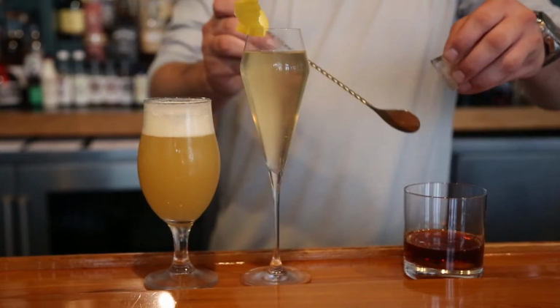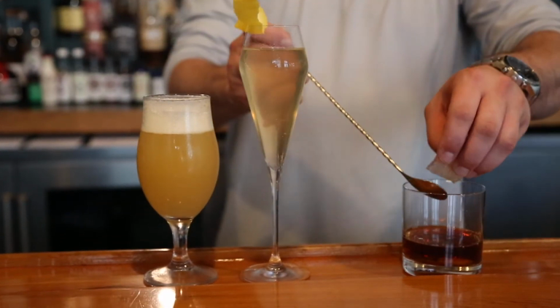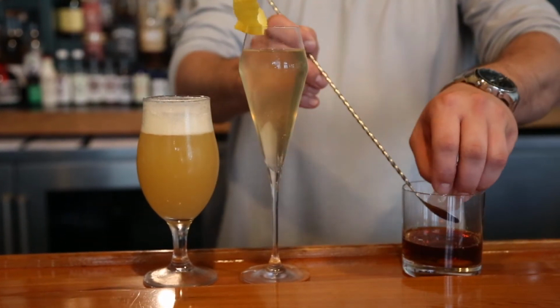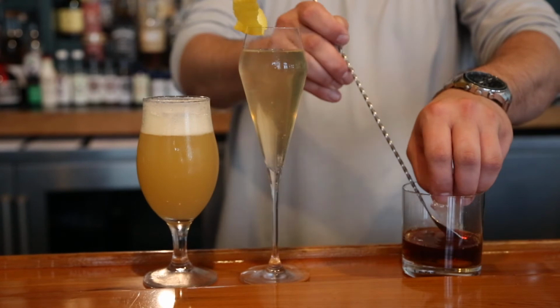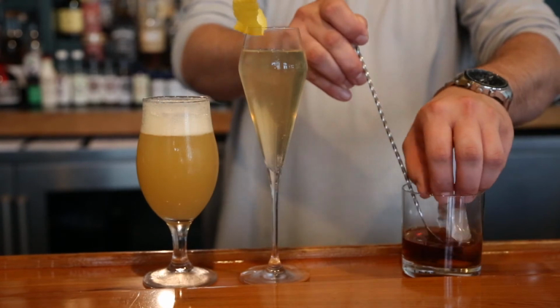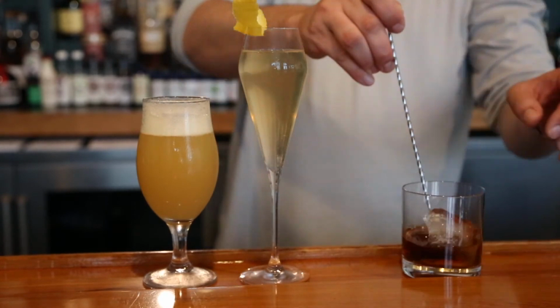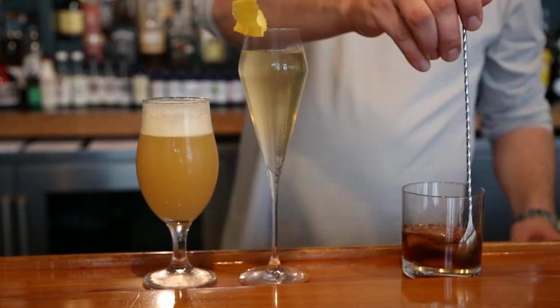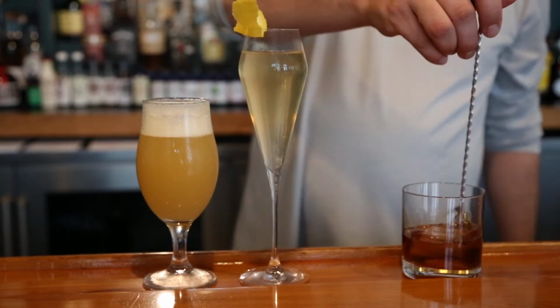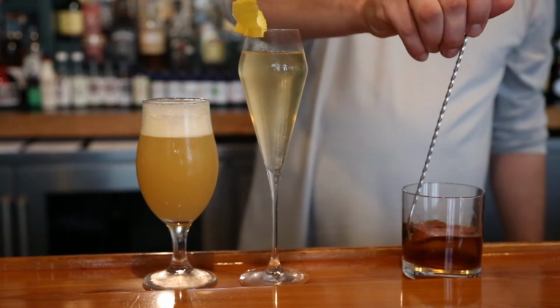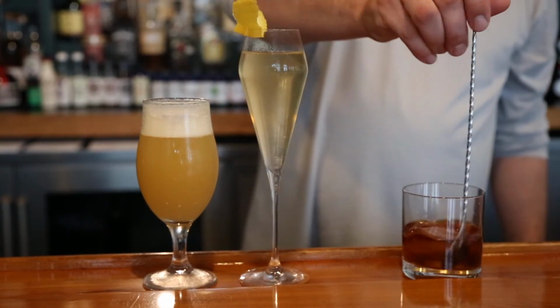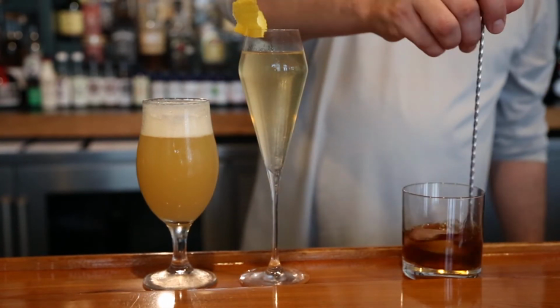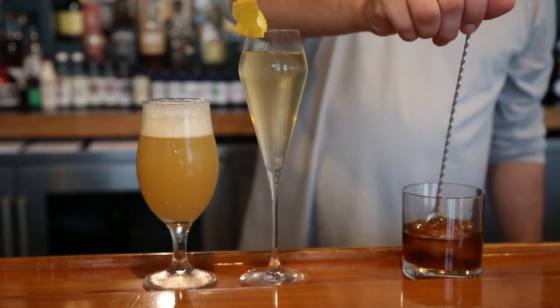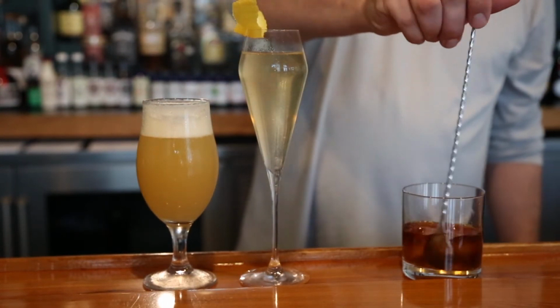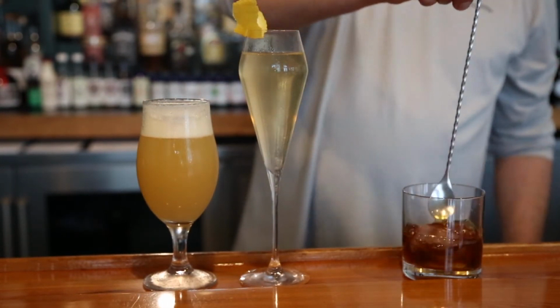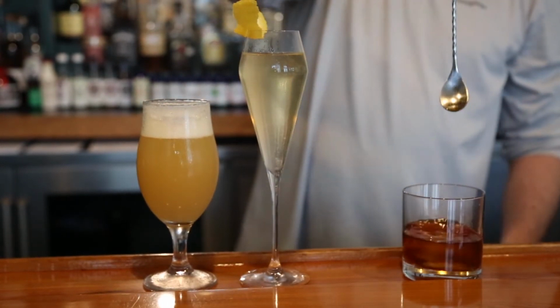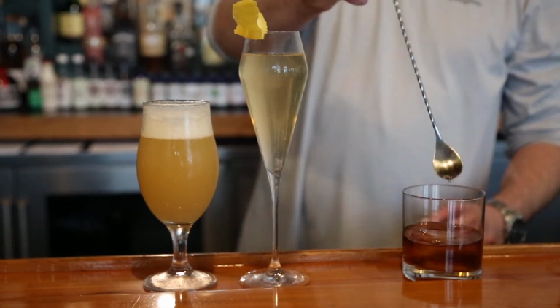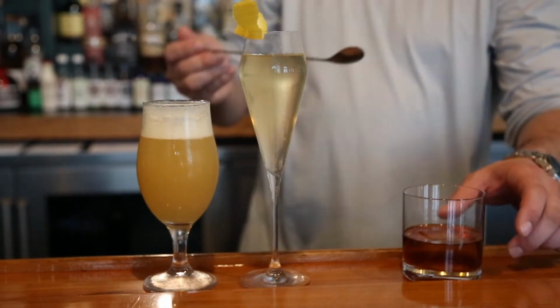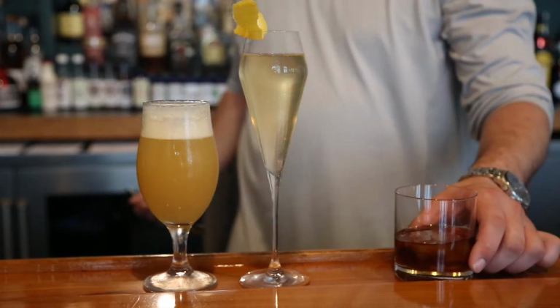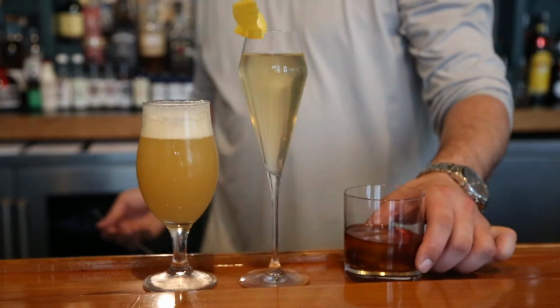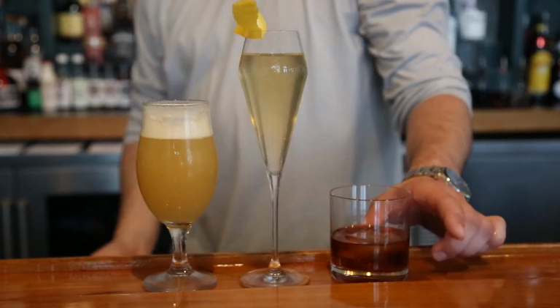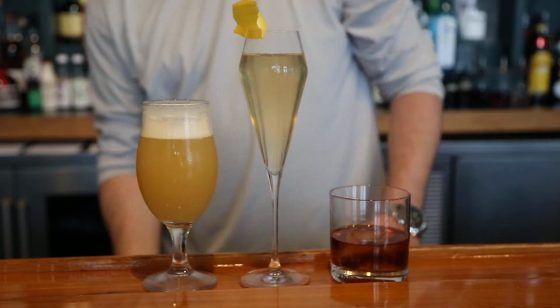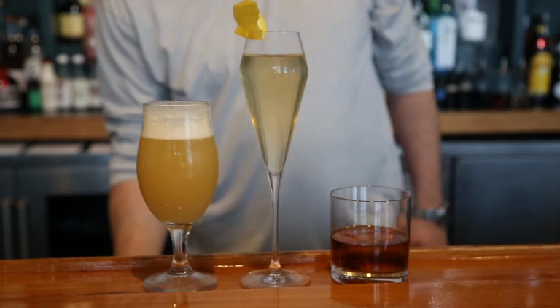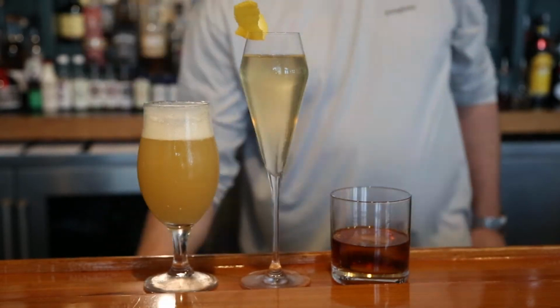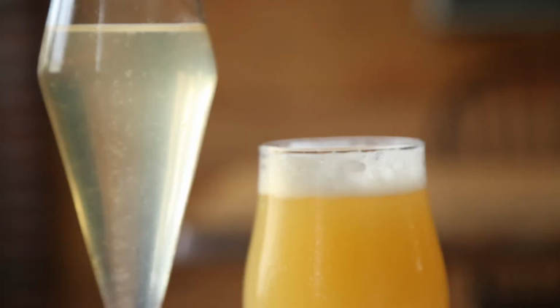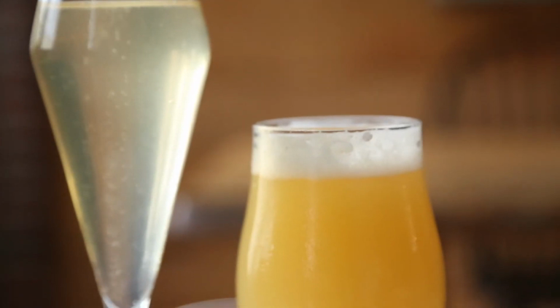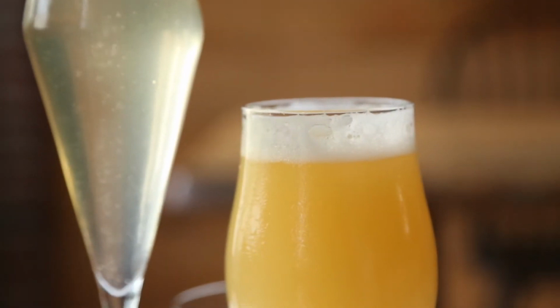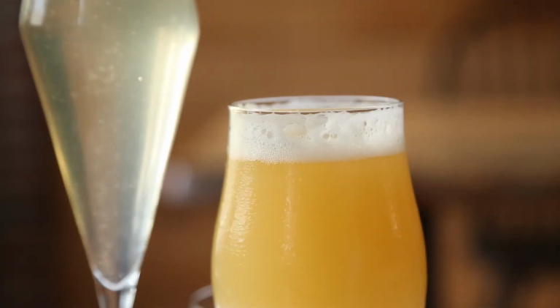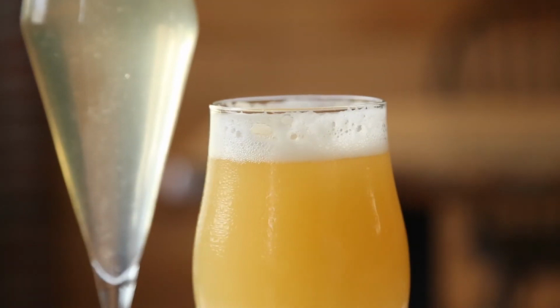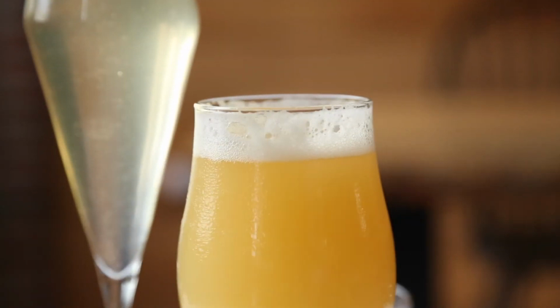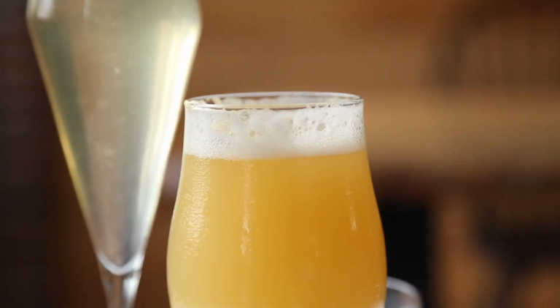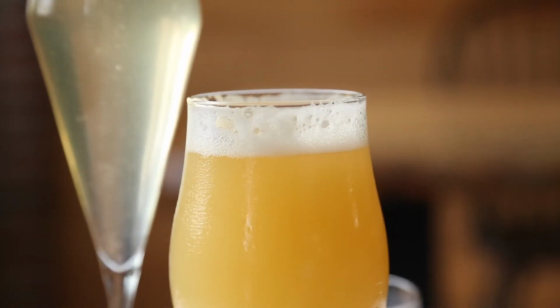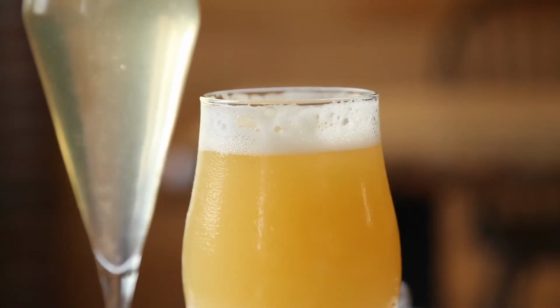Cocktails — I had some ladies drive up, they love our French 75, so we made that happen. Our current hours are Wednesday through Saturday, 11 a.m. to 7:30 p.m.